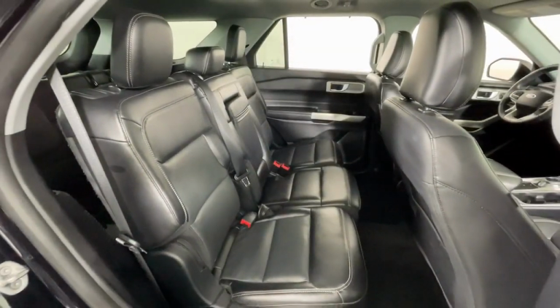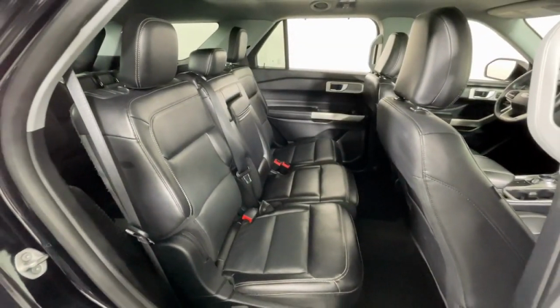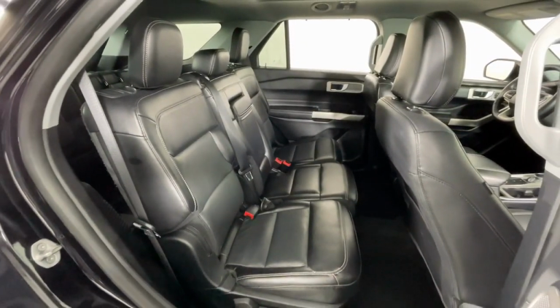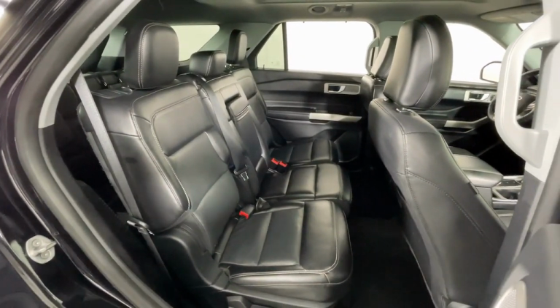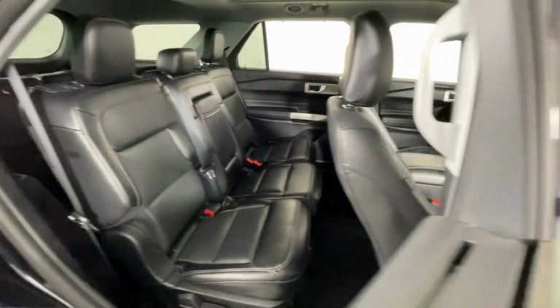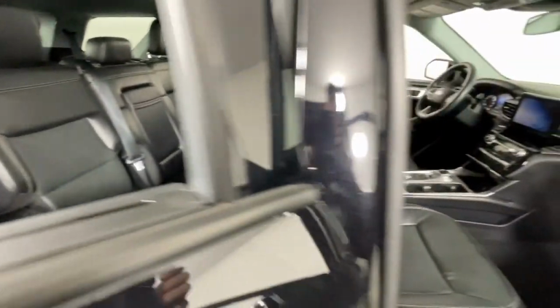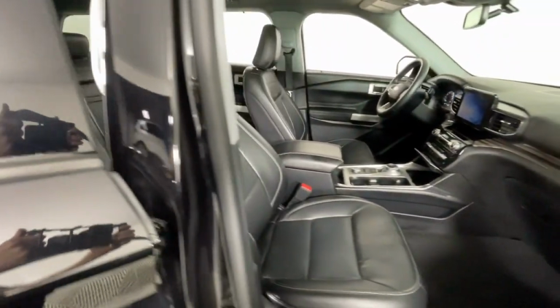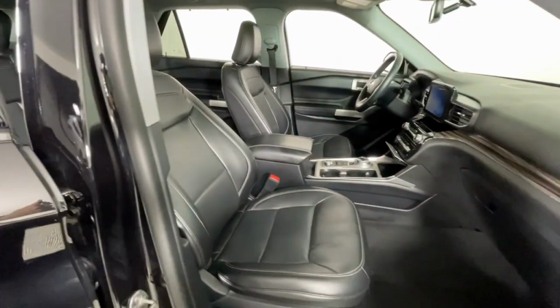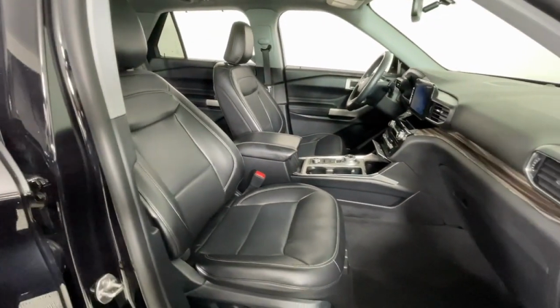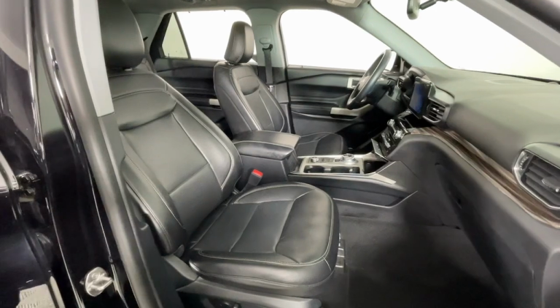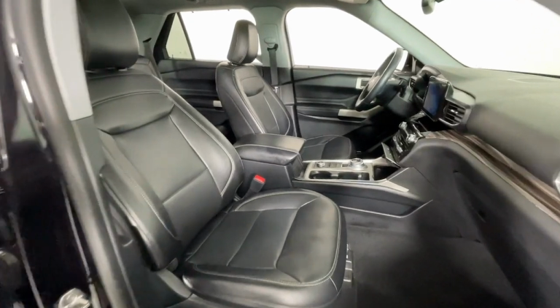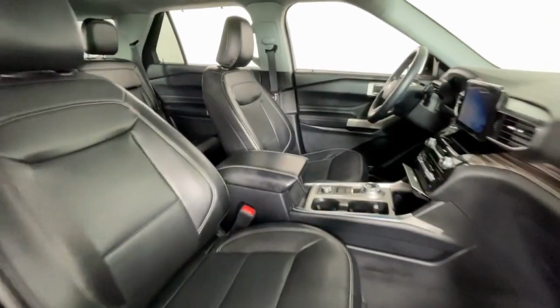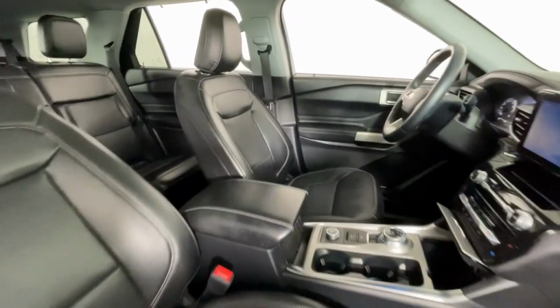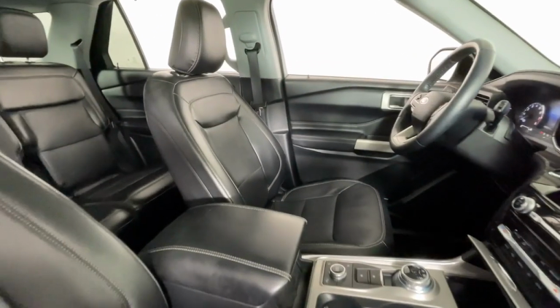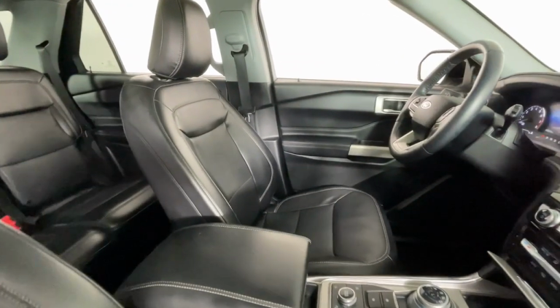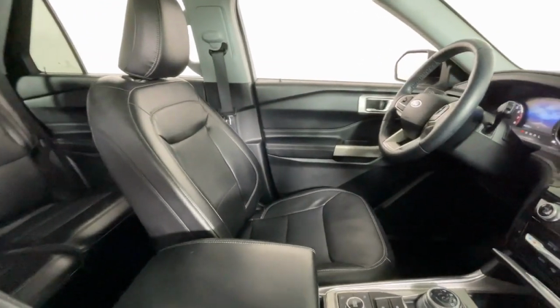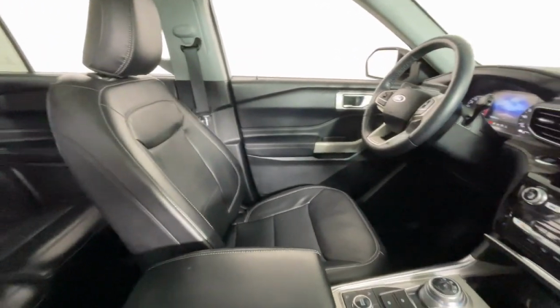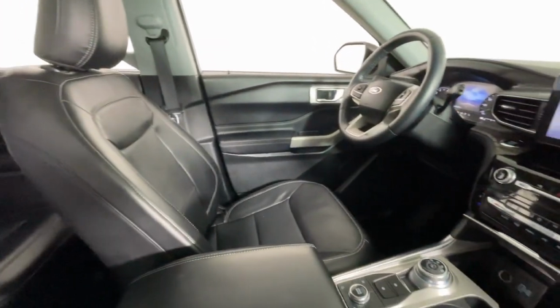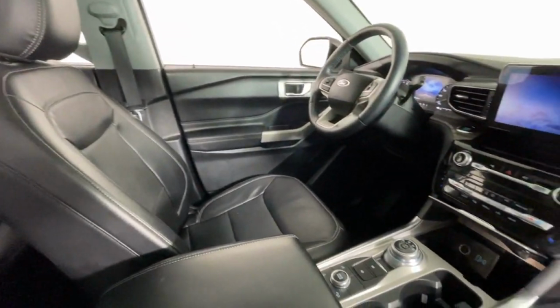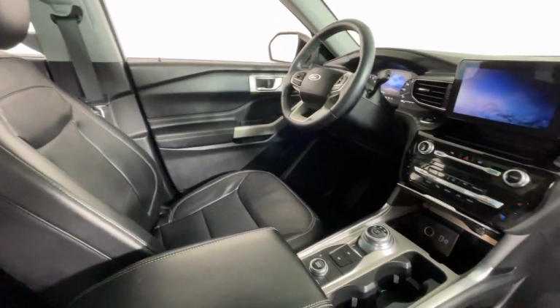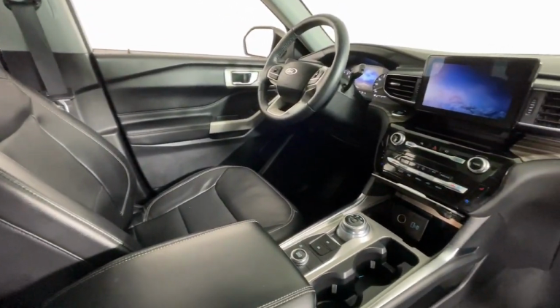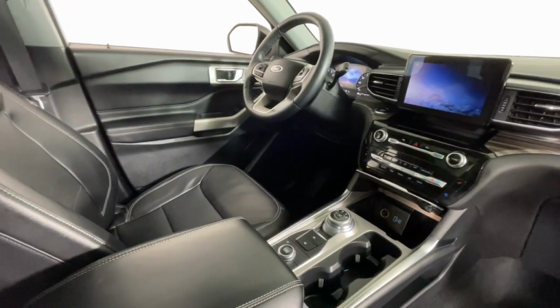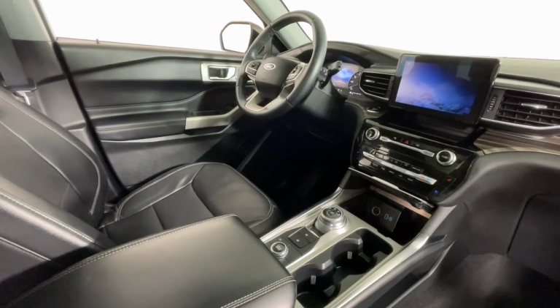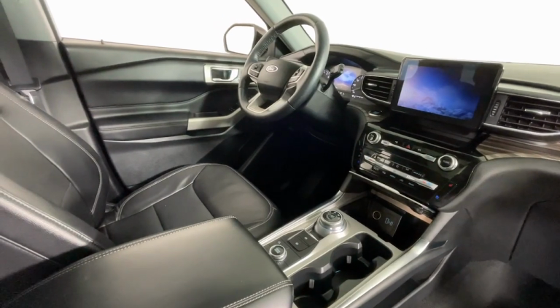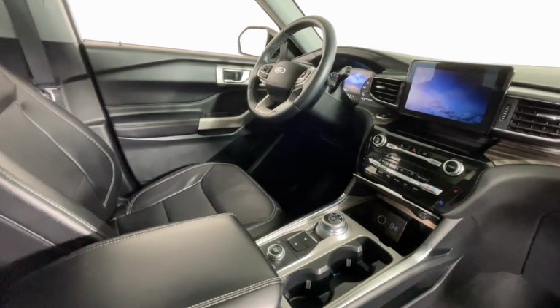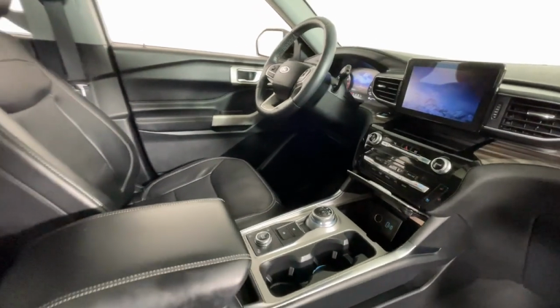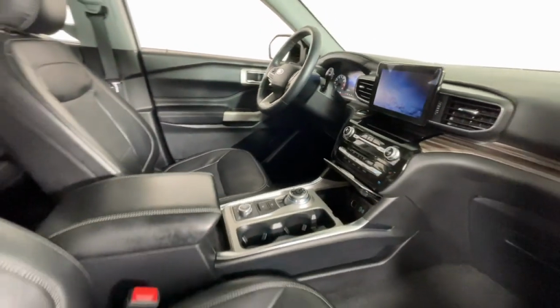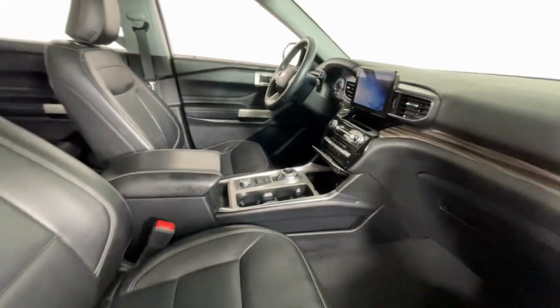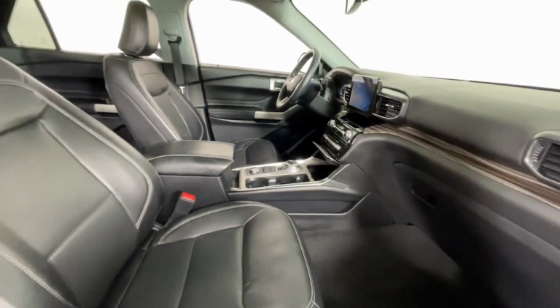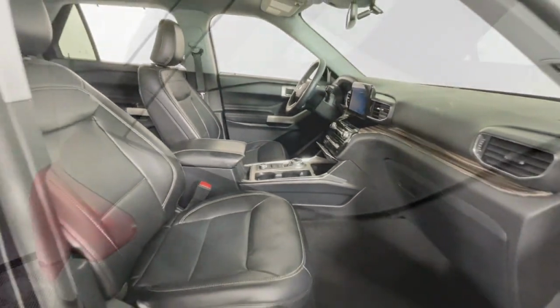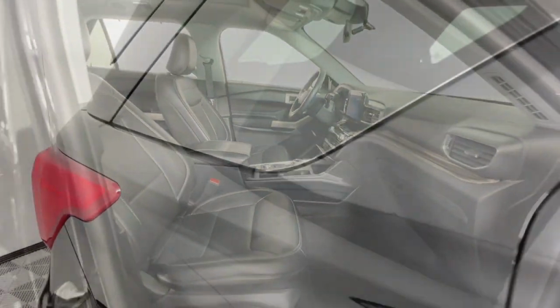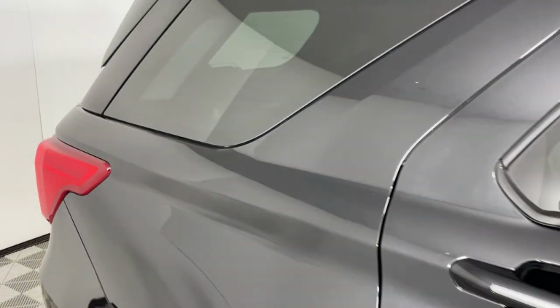Heated steering wheel, Apple CarPlay and or Android Auto, navigation system, keyless entry, moonroof, all-wheel drive, power lift gate, heated mirrors, satellite radio, premium sound system.